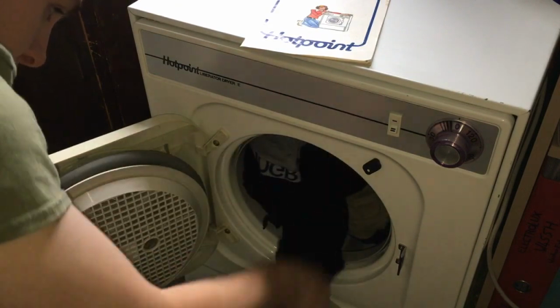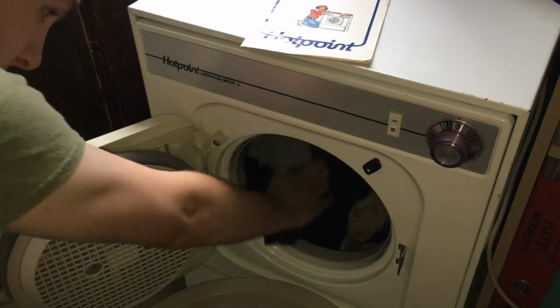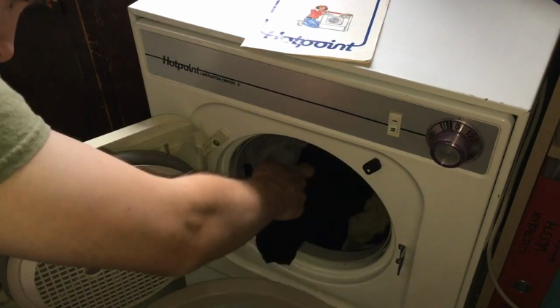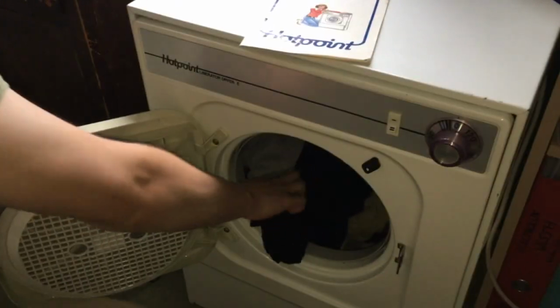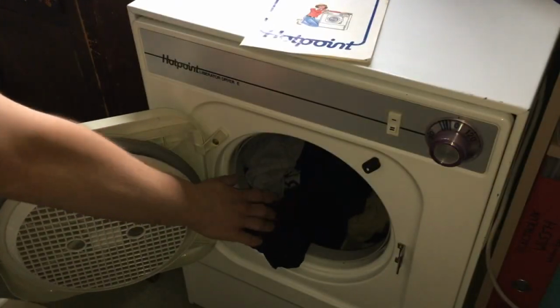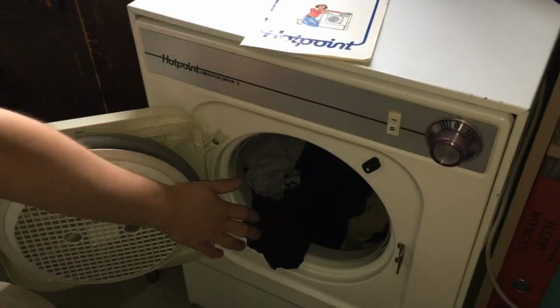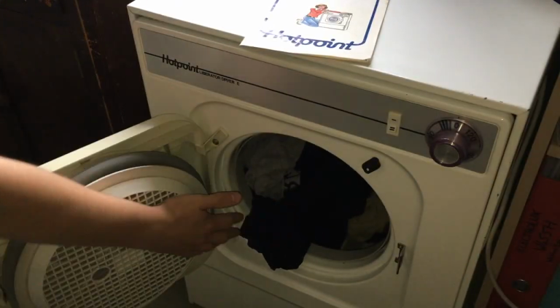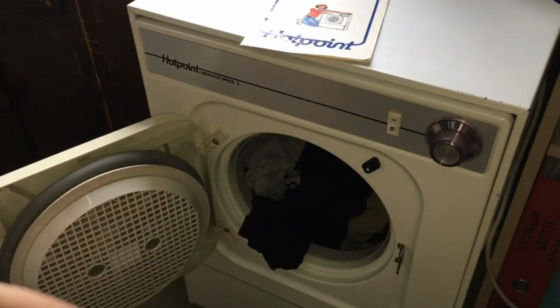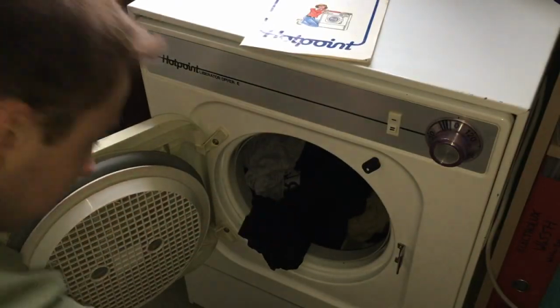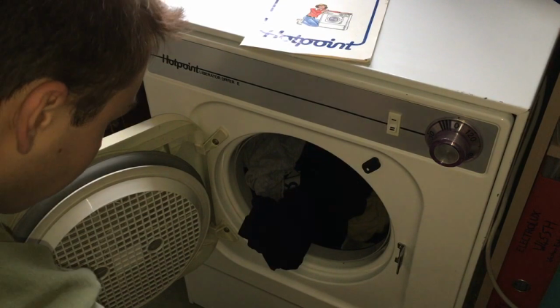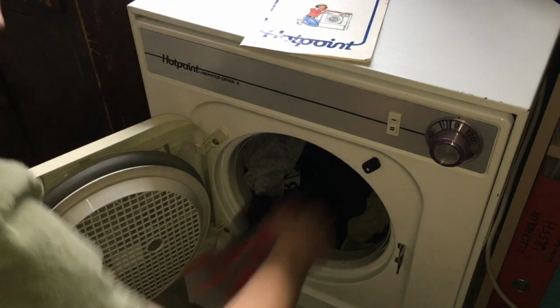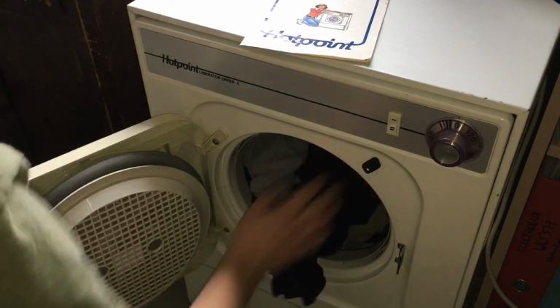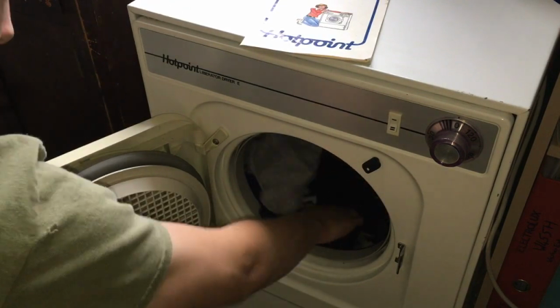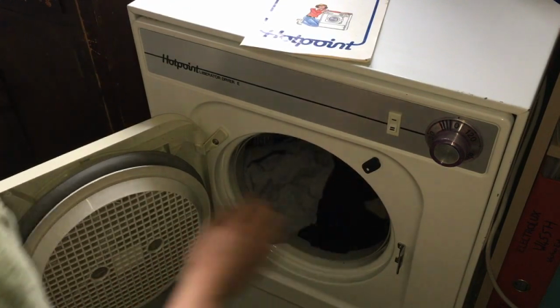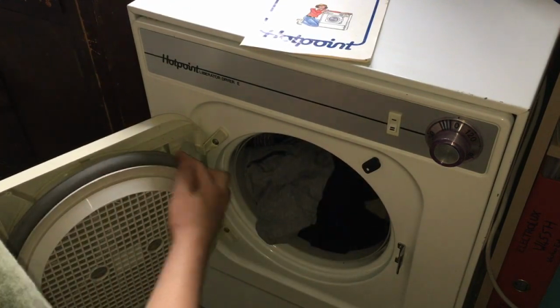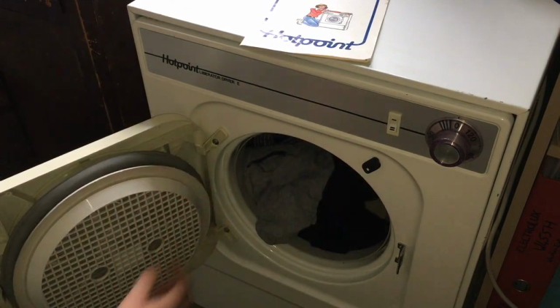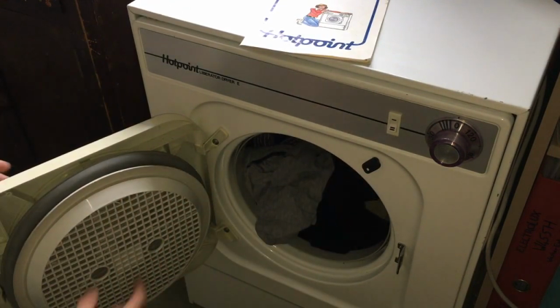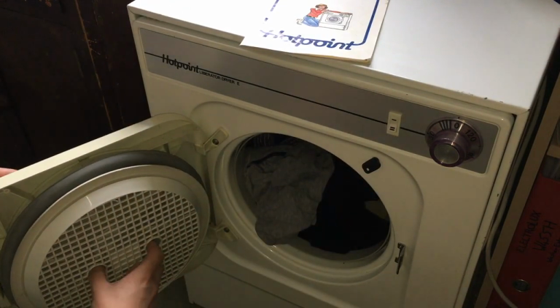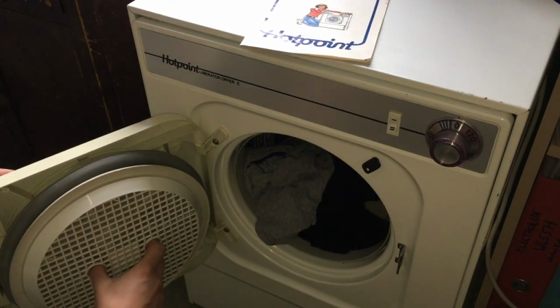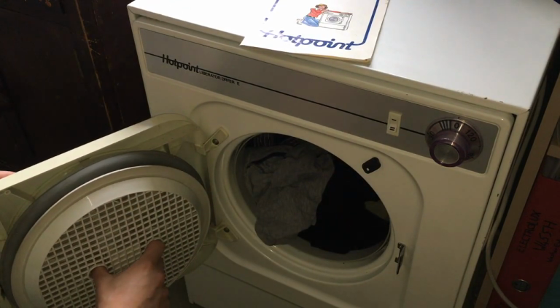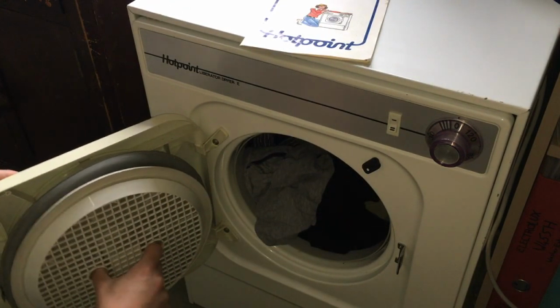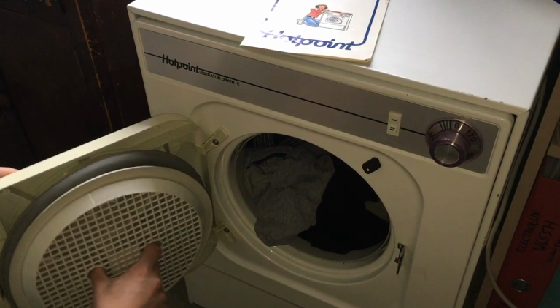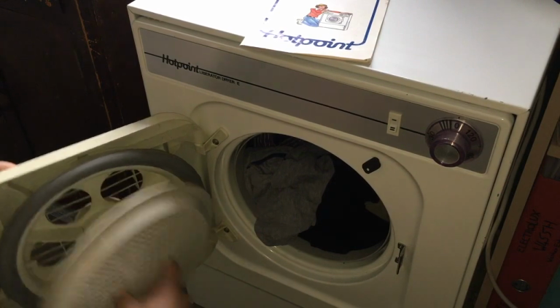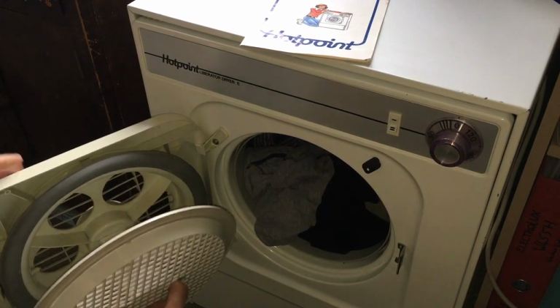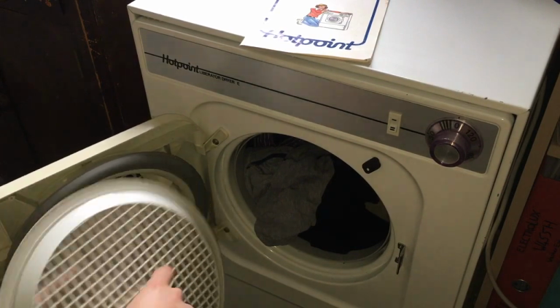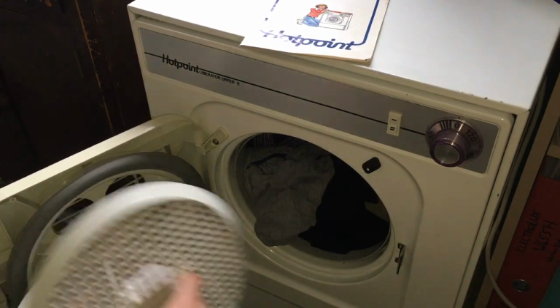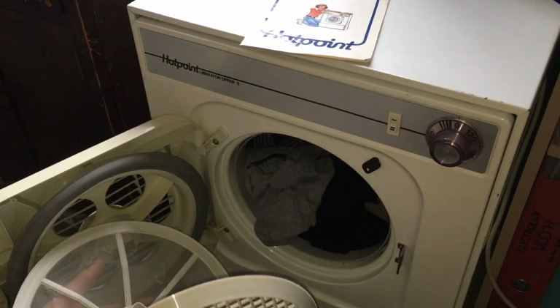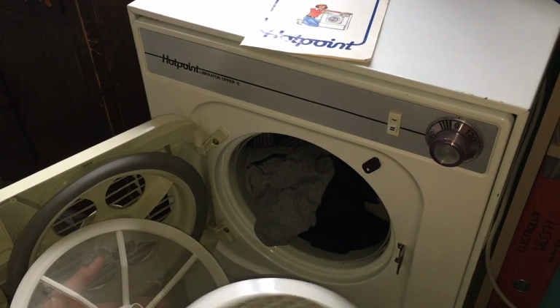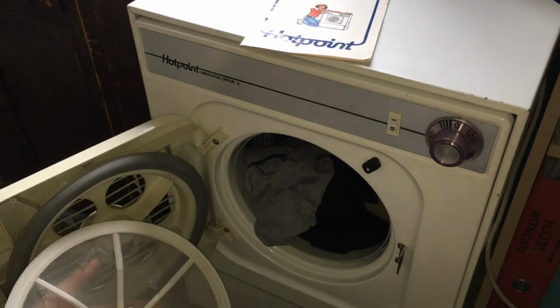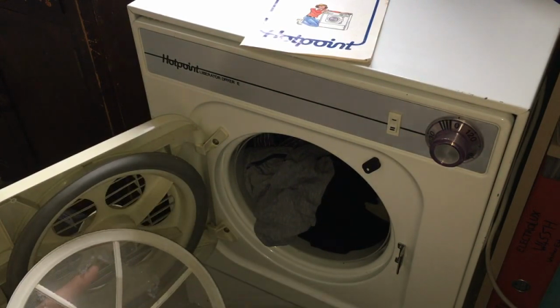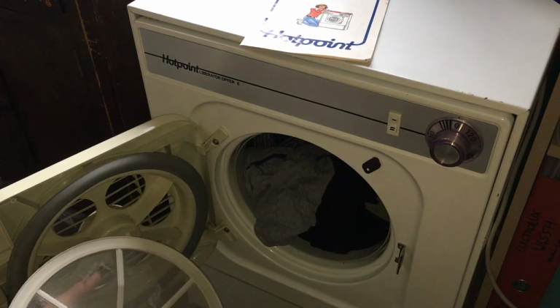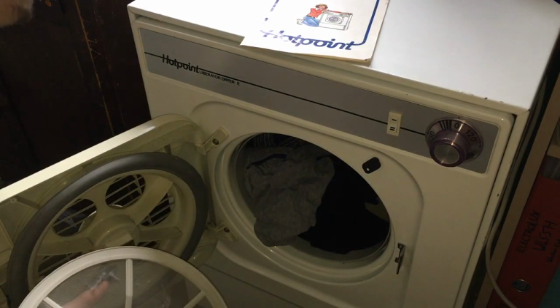On the back of the door we have a door seal, which was deleted in later versions, and the two-piece fluff filter, which needs cleaning — that's embarrassing, isn't it.